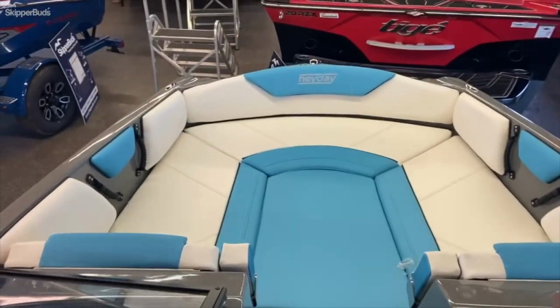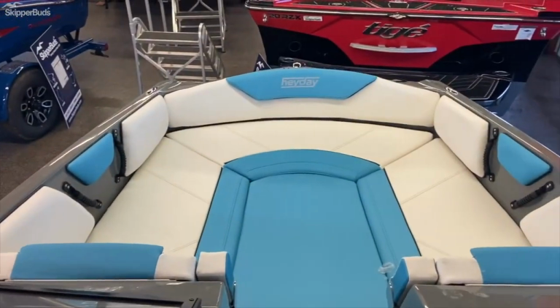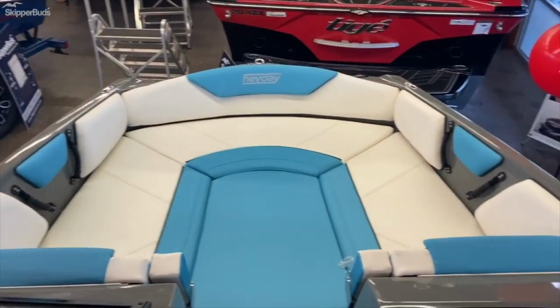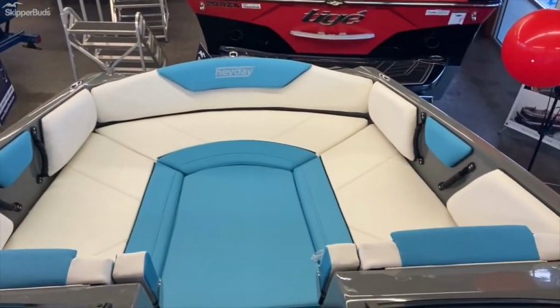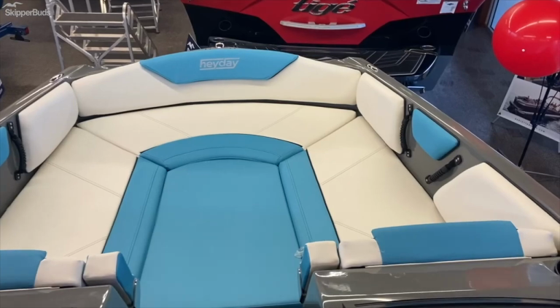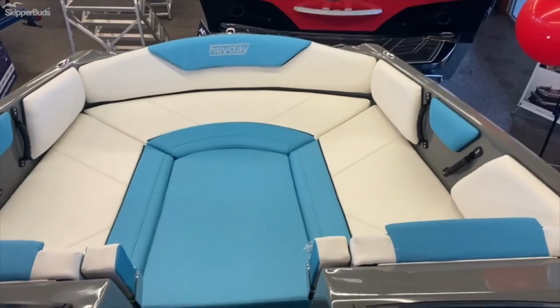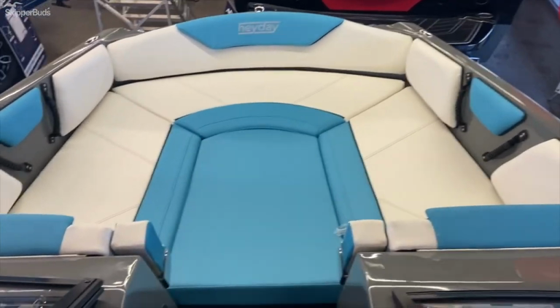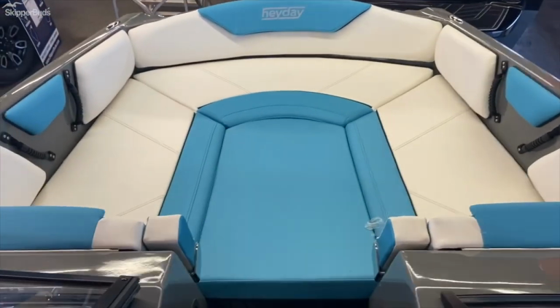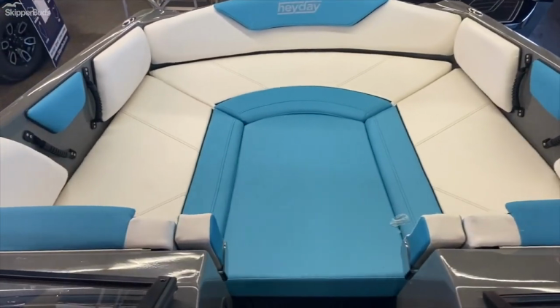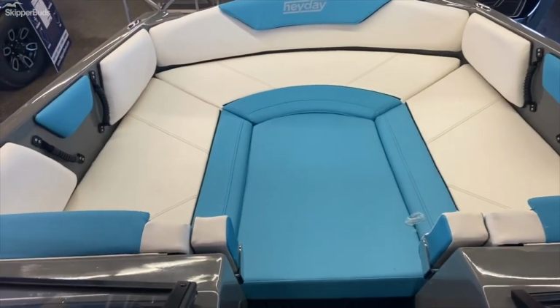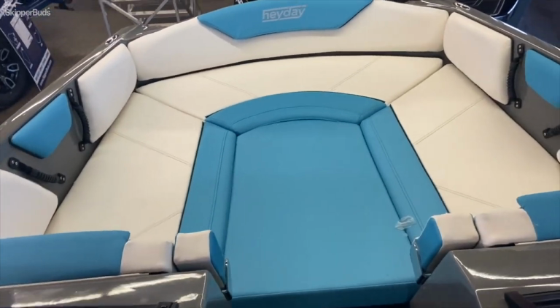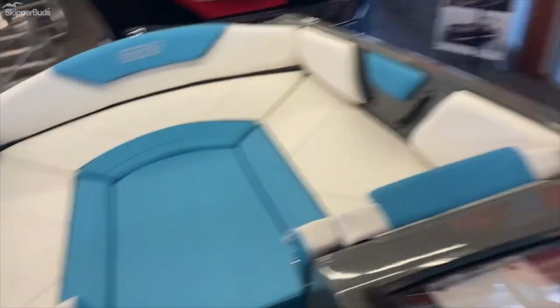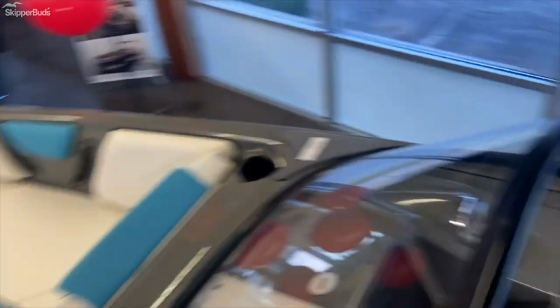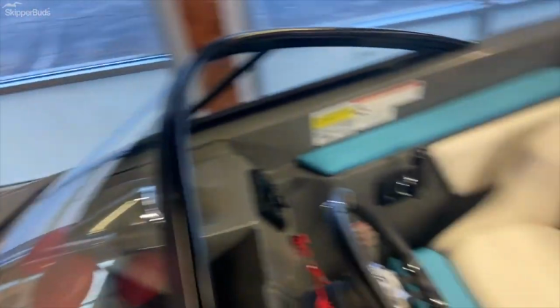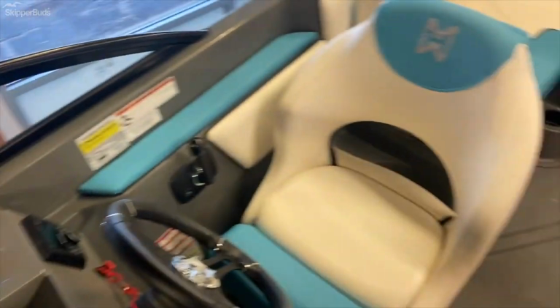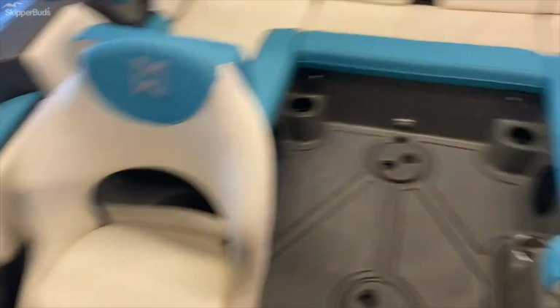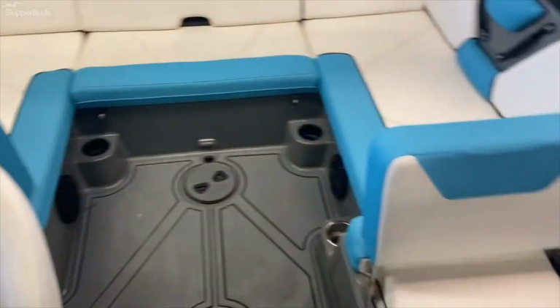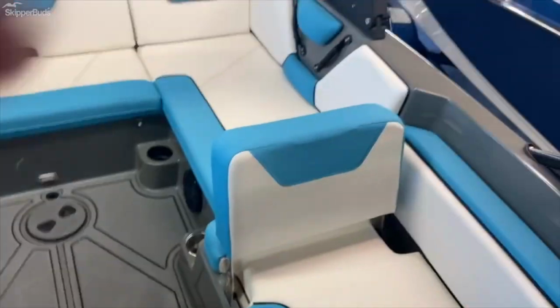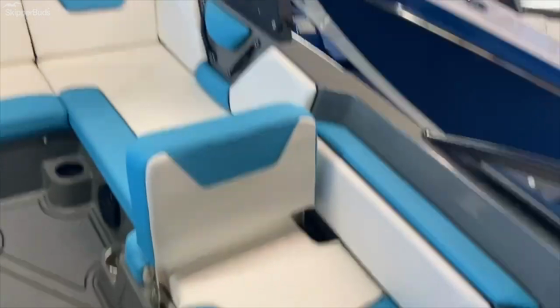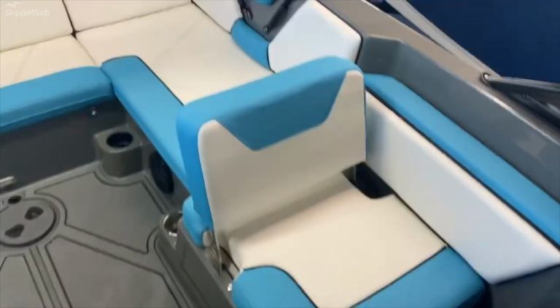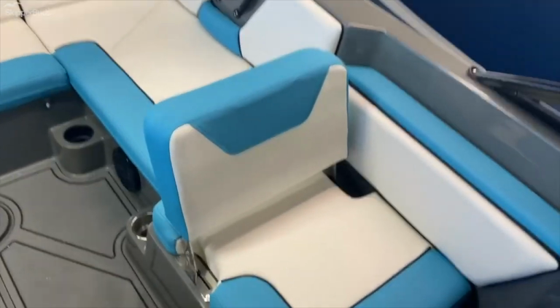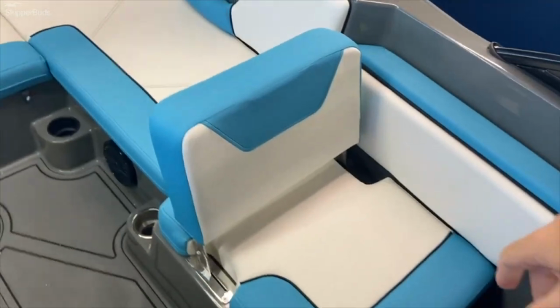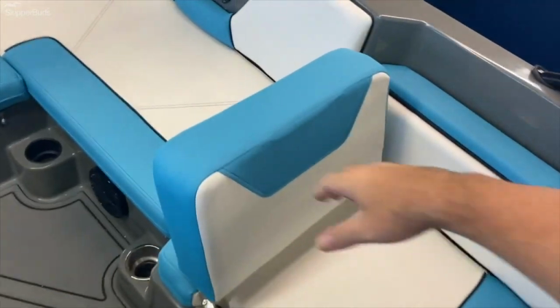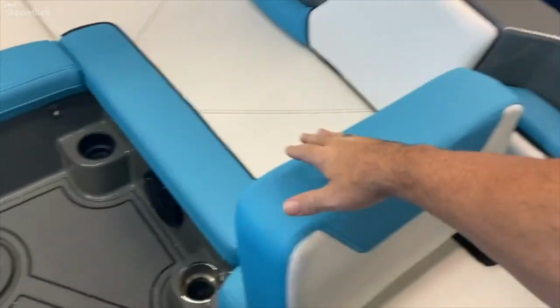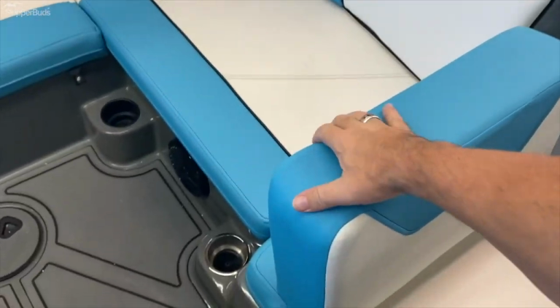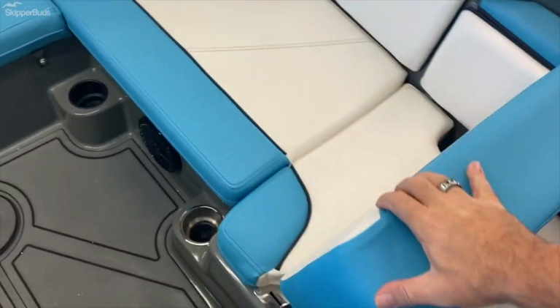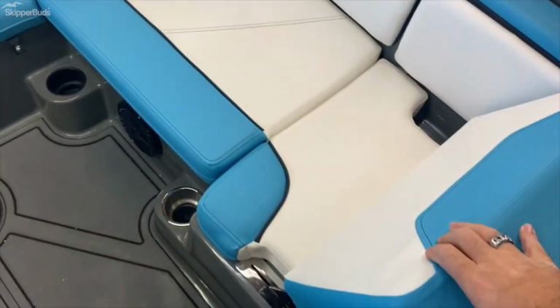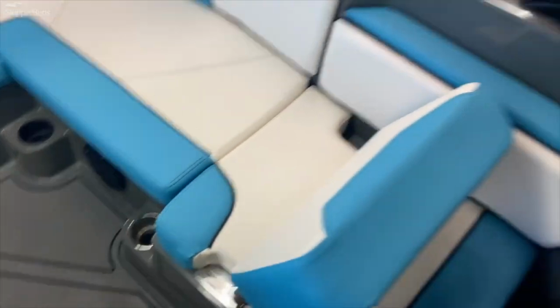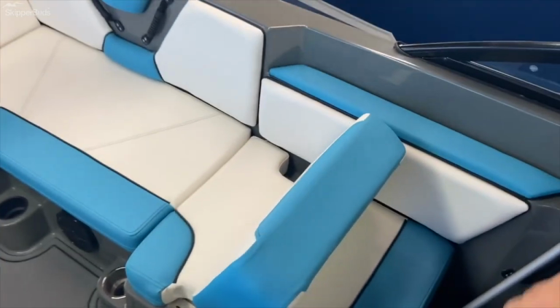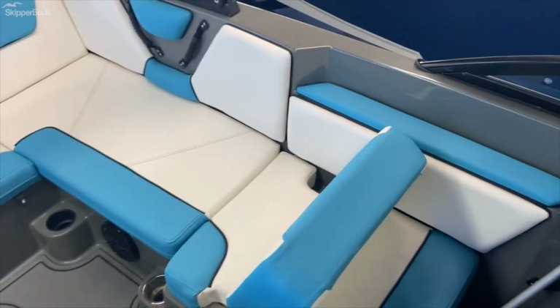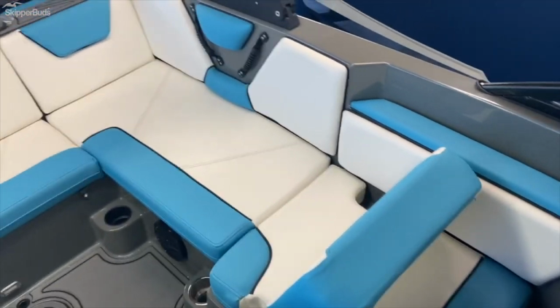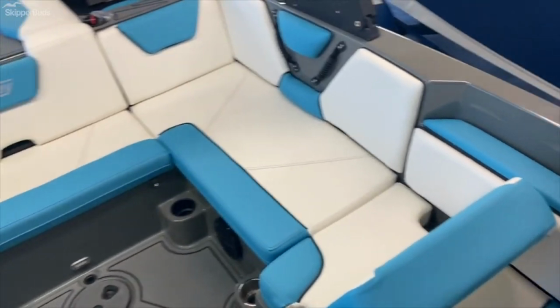A huge, spacious bow with bow filler cushion and convertible passenger seat for easy observation.